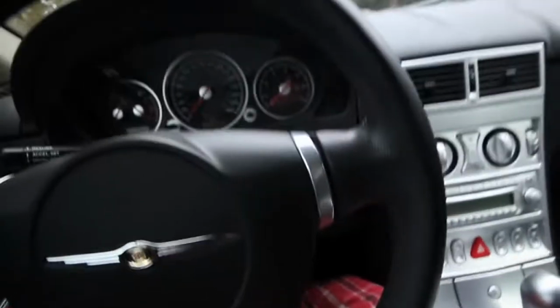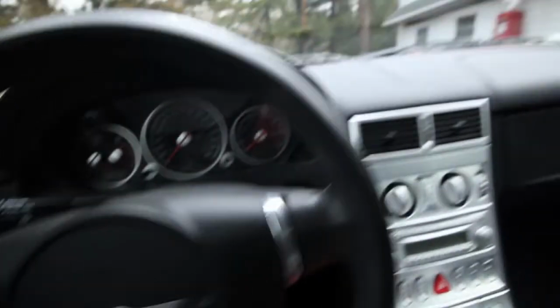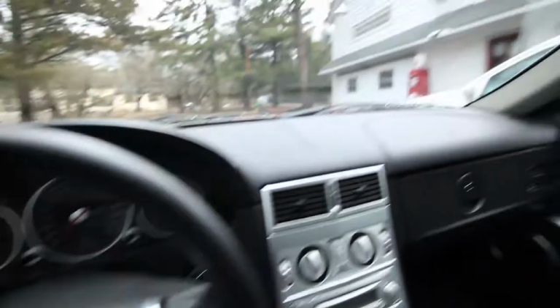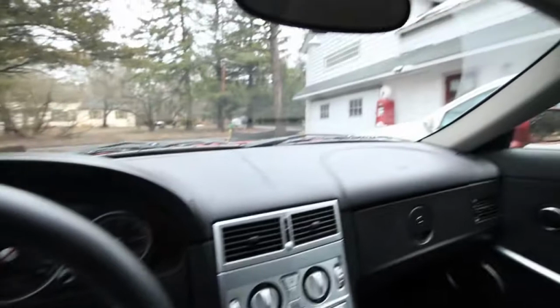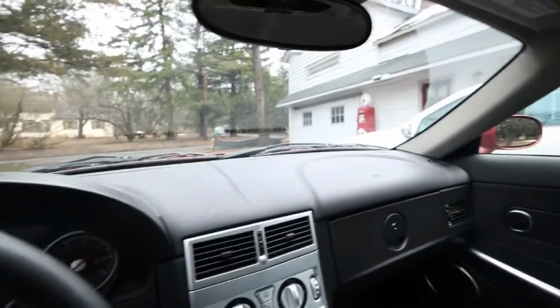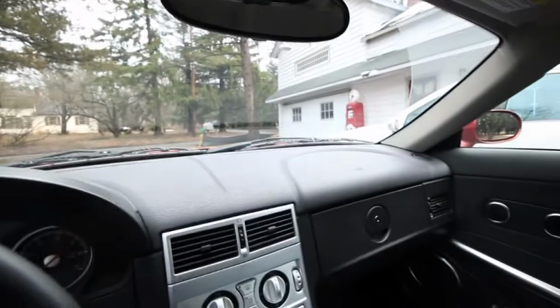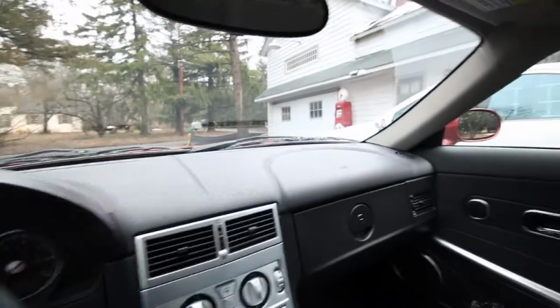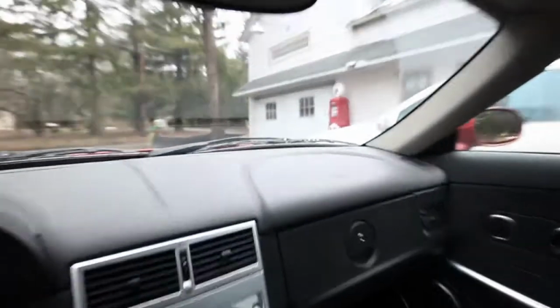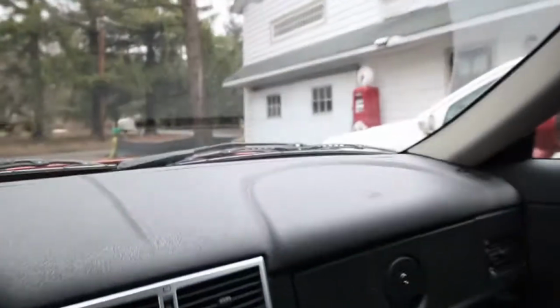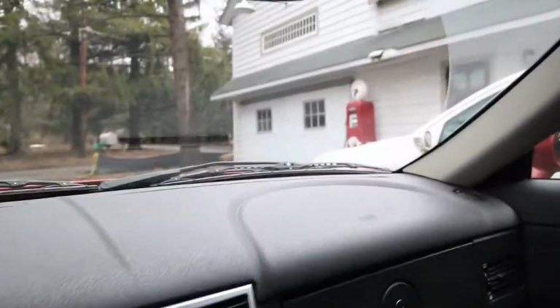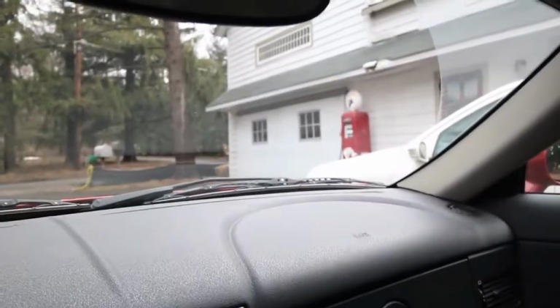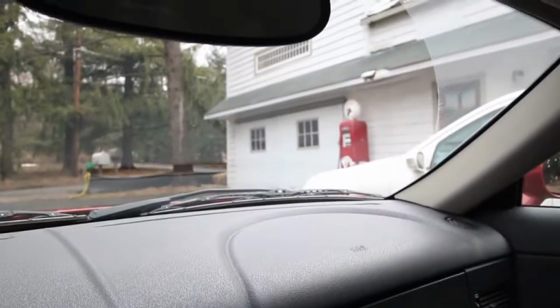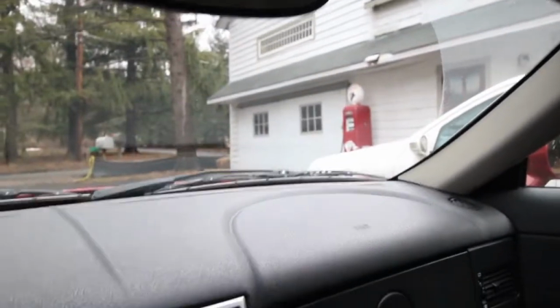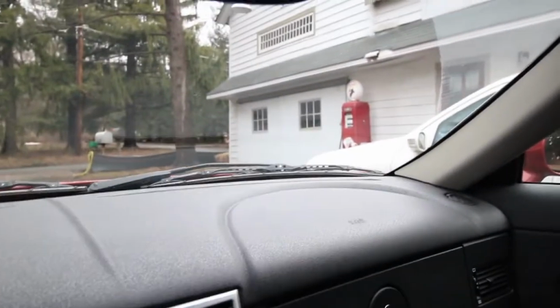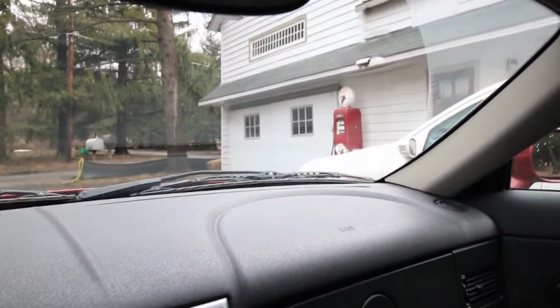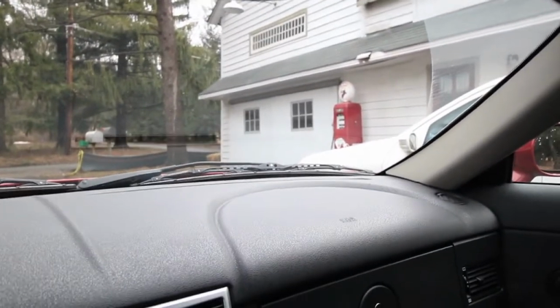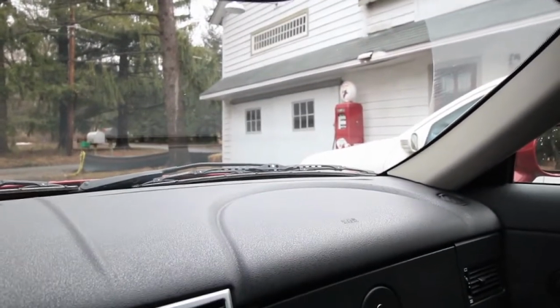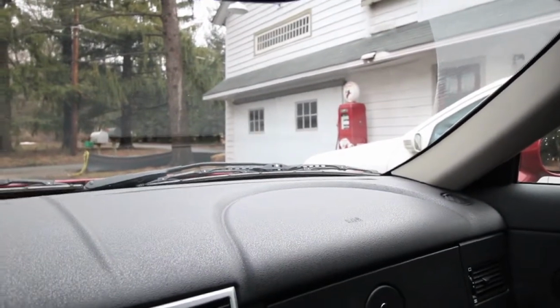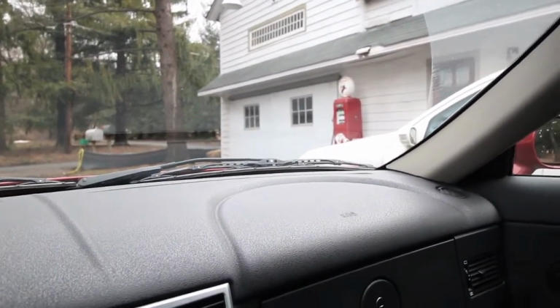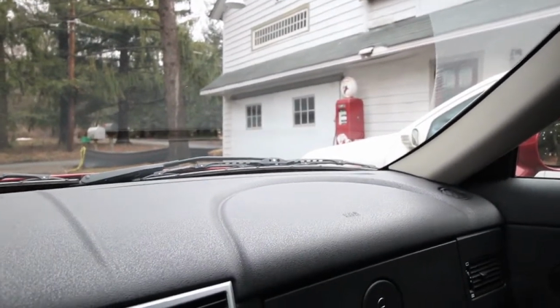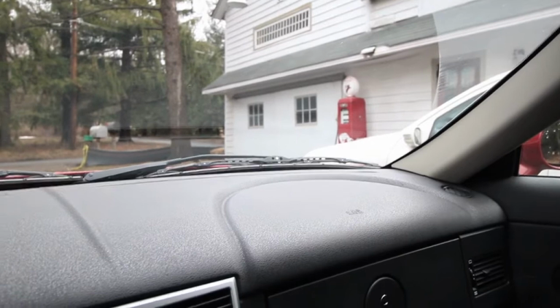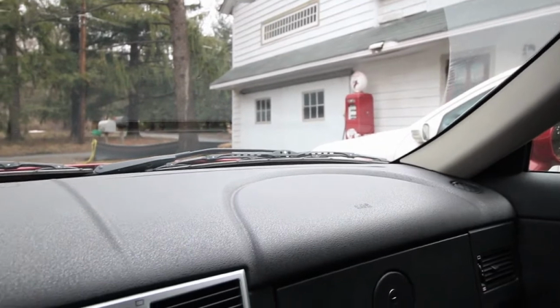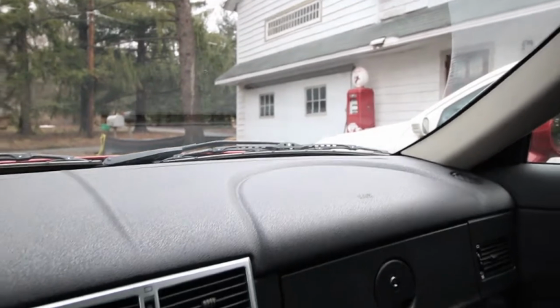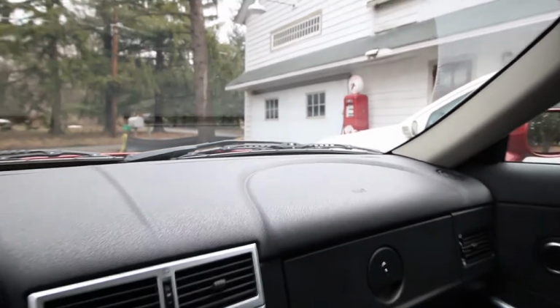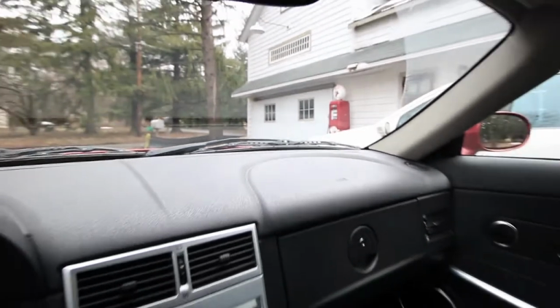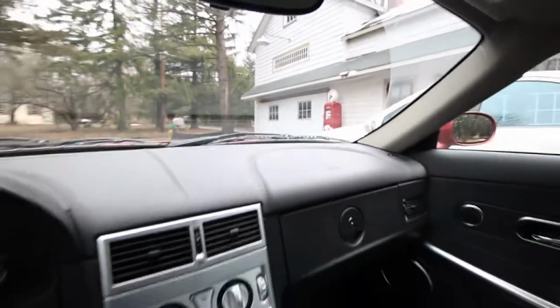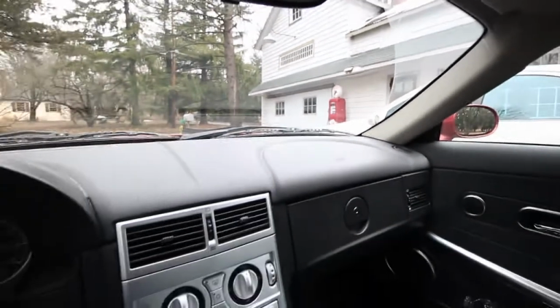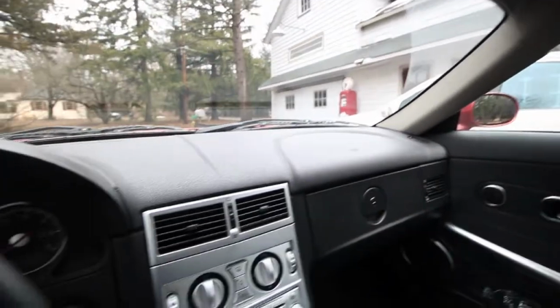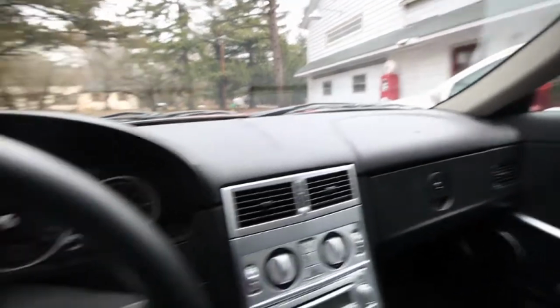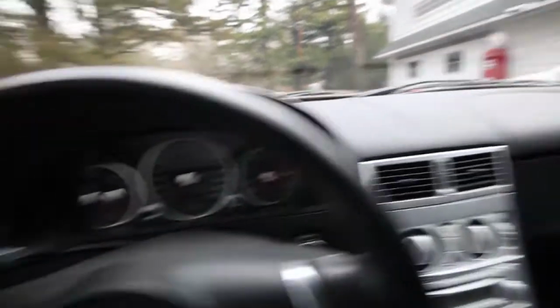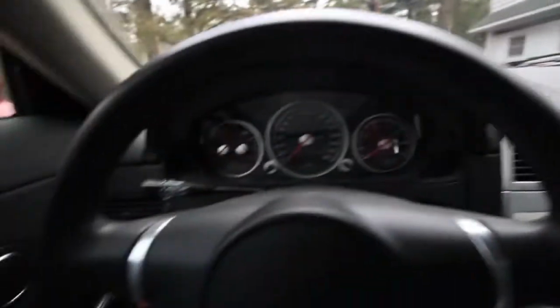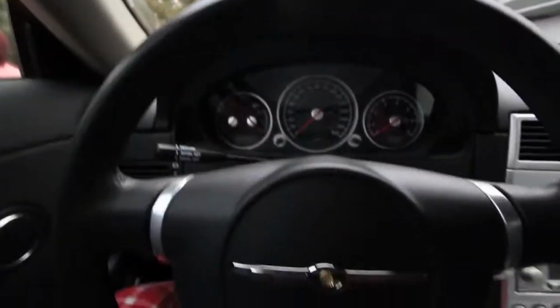I'm updating my studio, which you can see in the background over there right by that window, that horizontal window. More updates on the studio to come, but today we're all about the car.